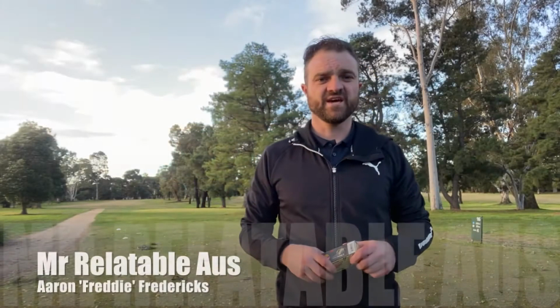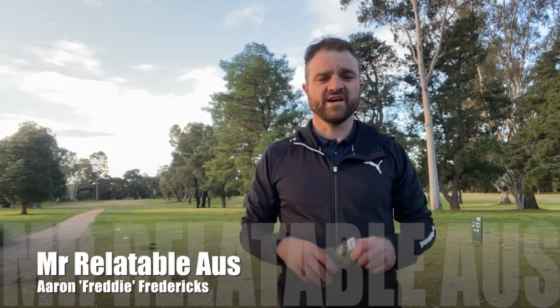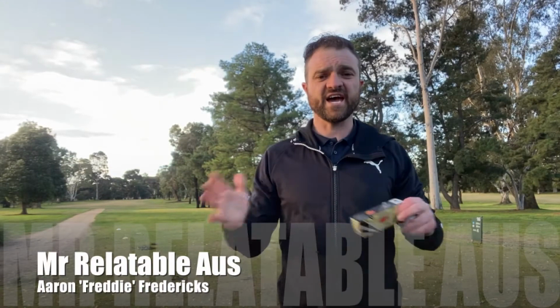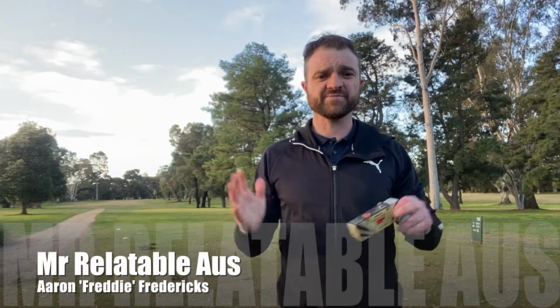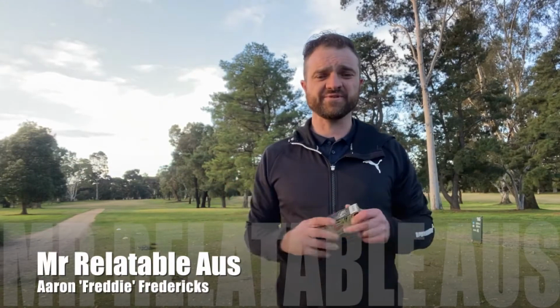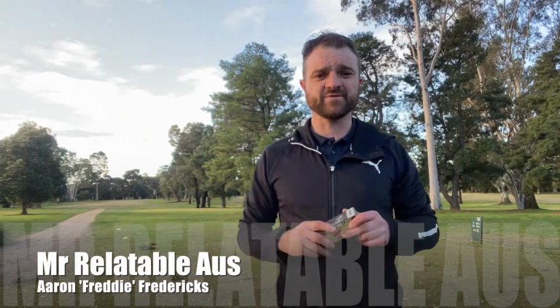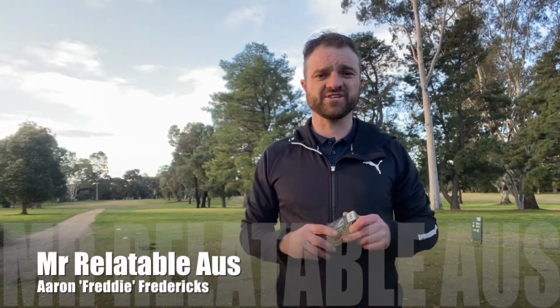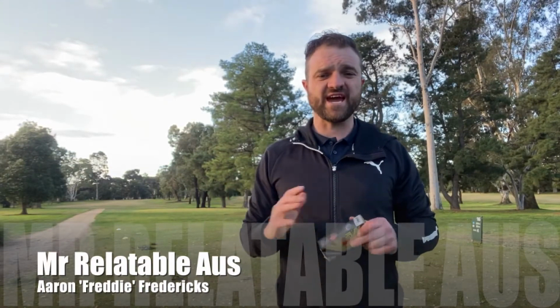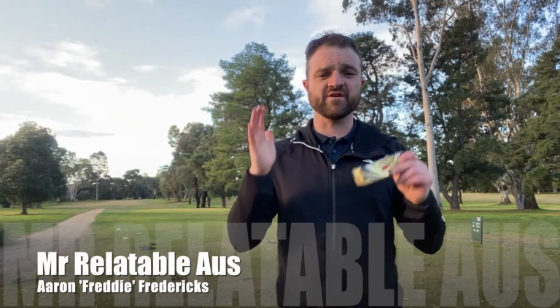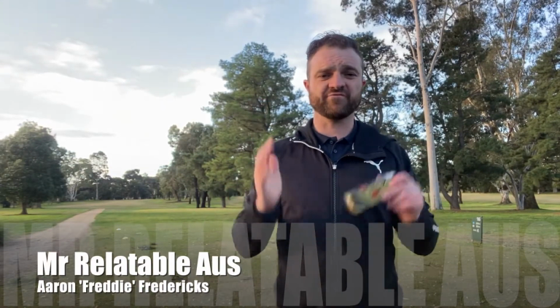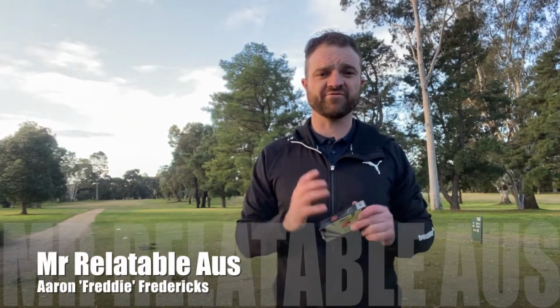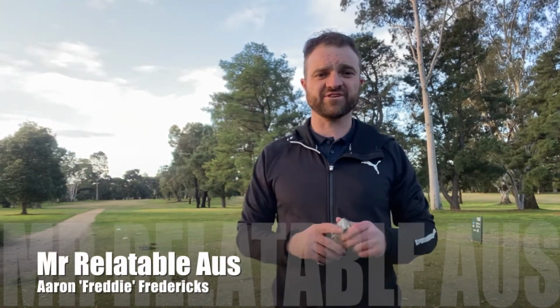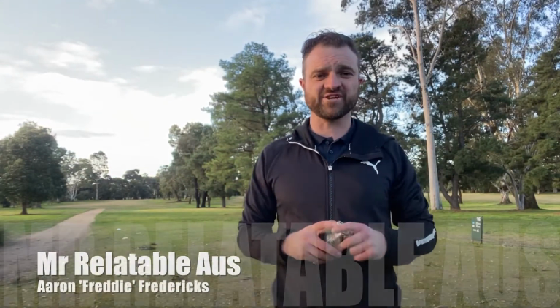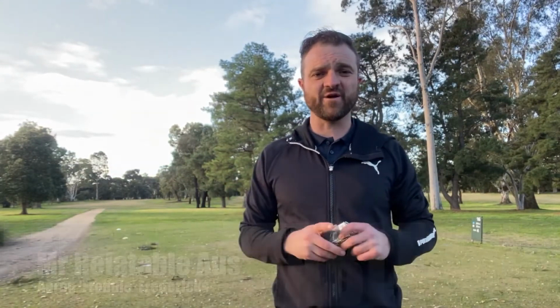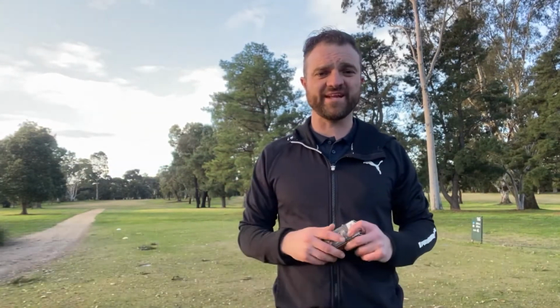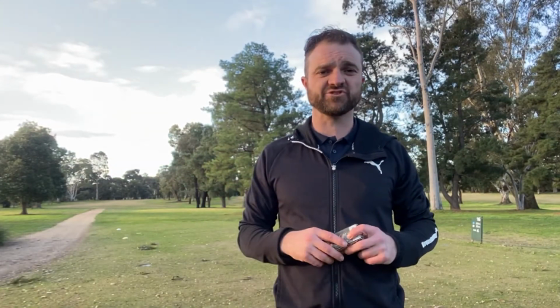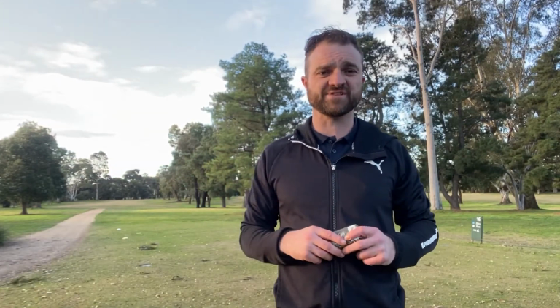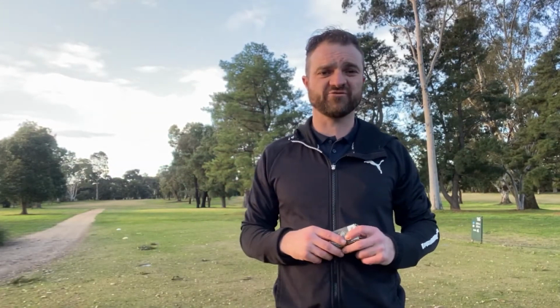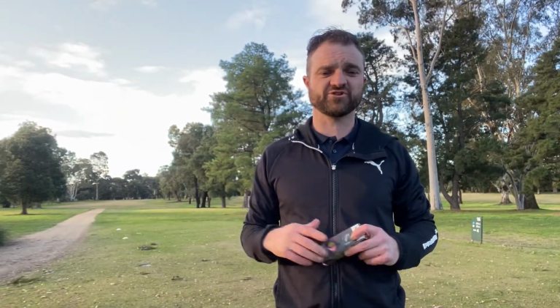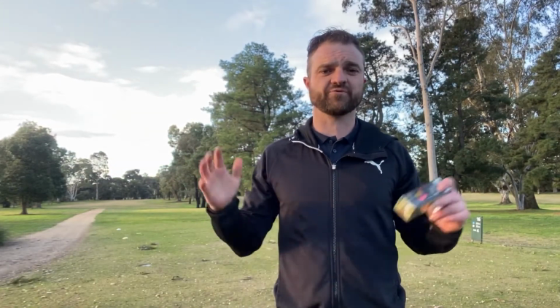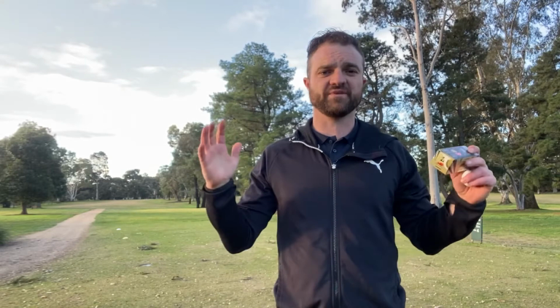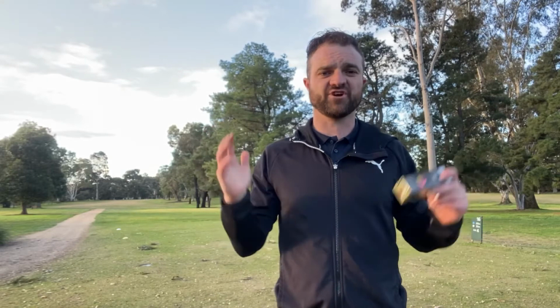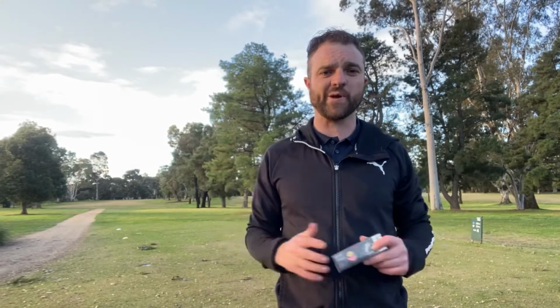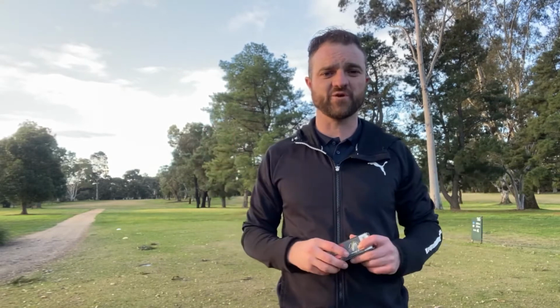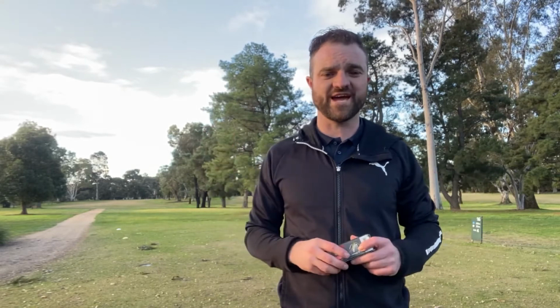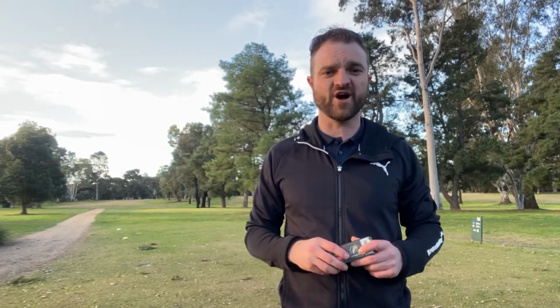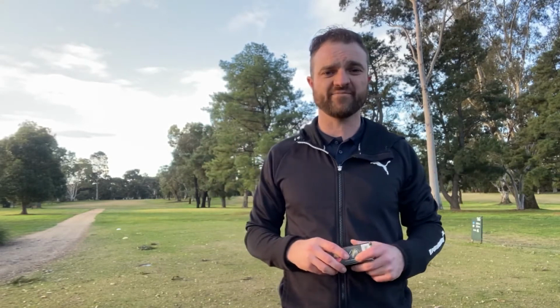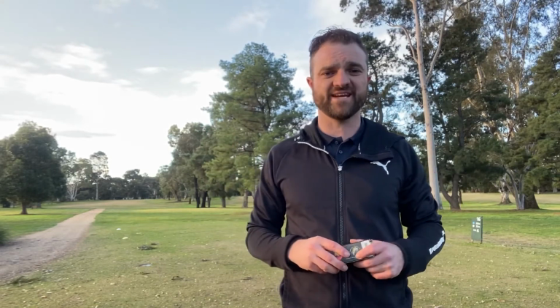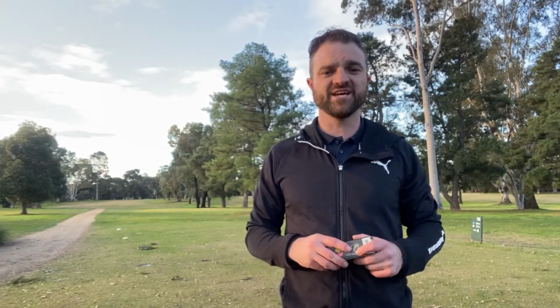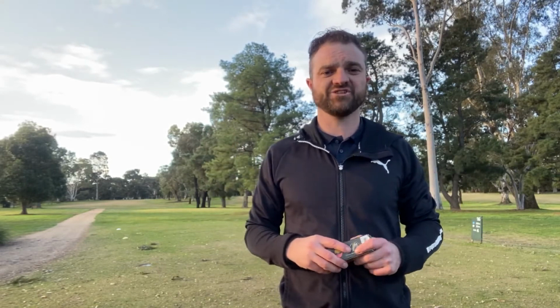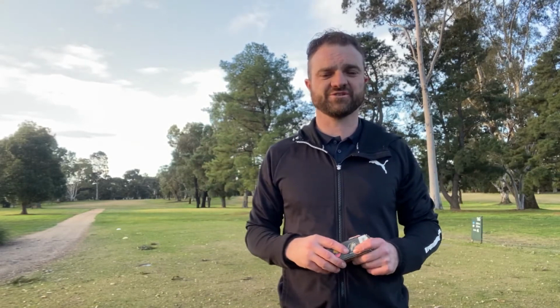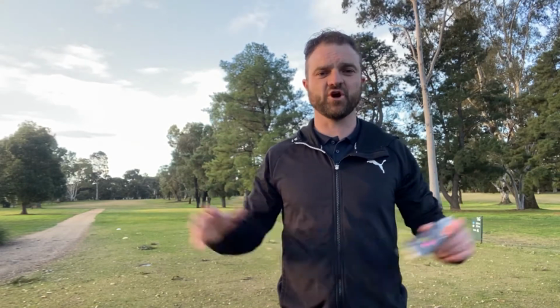Hey guys, Mr Relatable Oz here, Aaron Freddie Fredericks. I know I better introduce myself because you've probably forgotten who I am. I have been just gone.